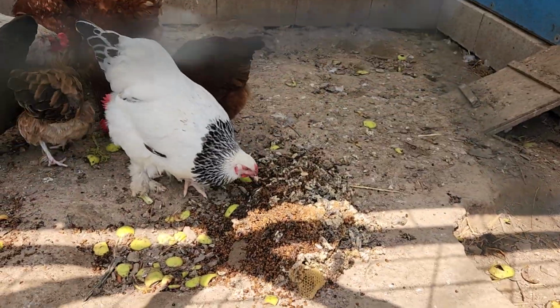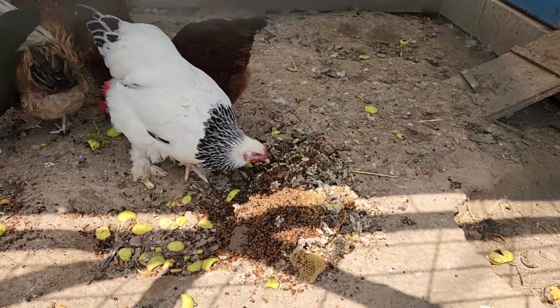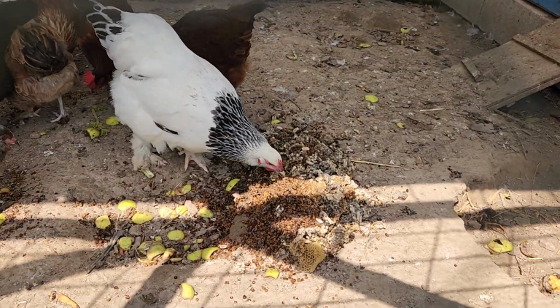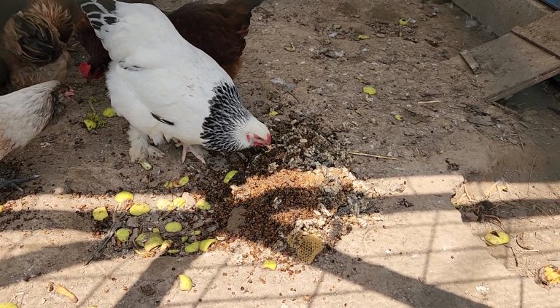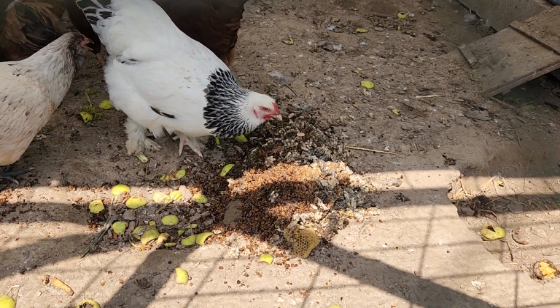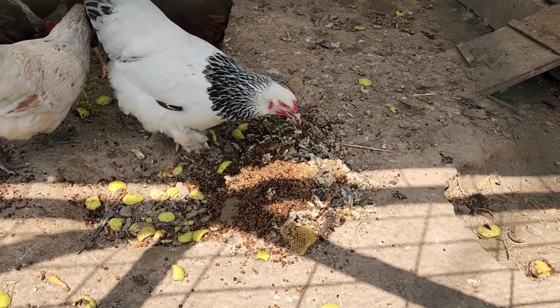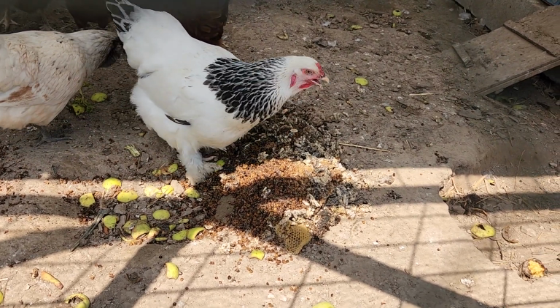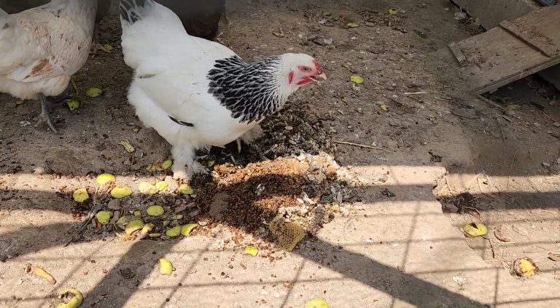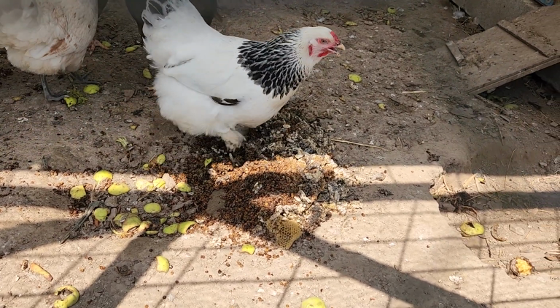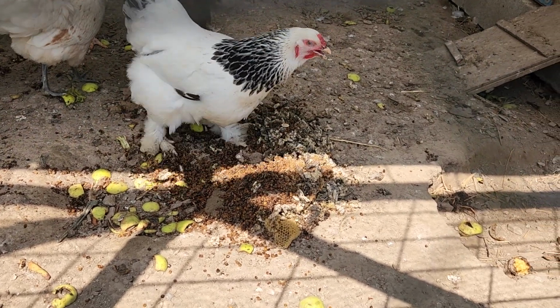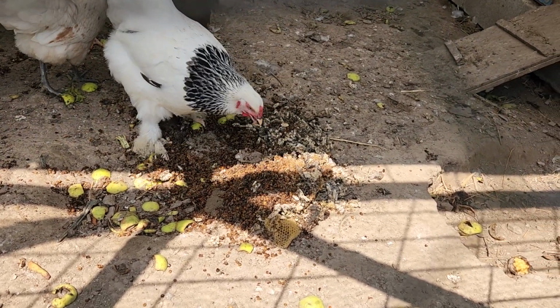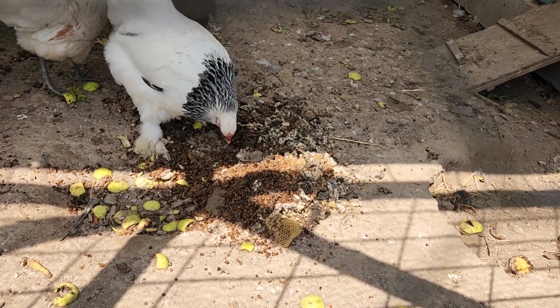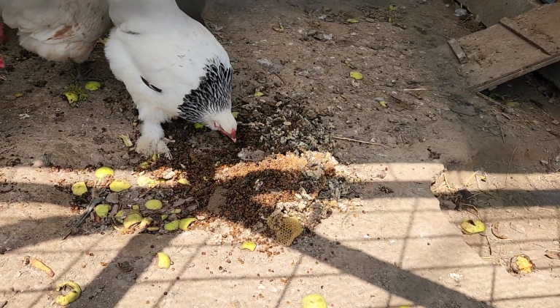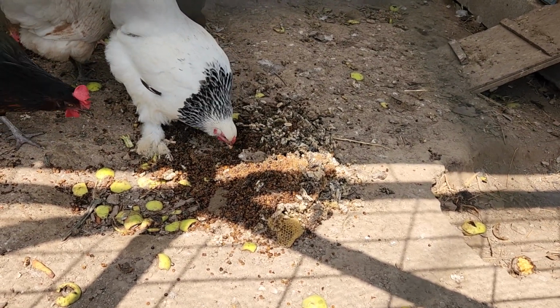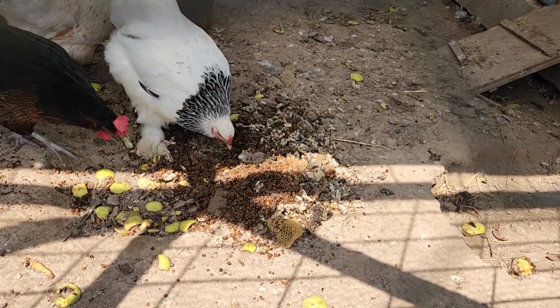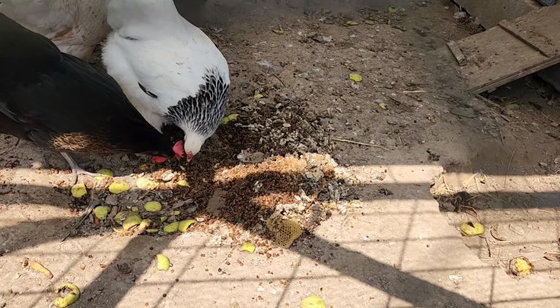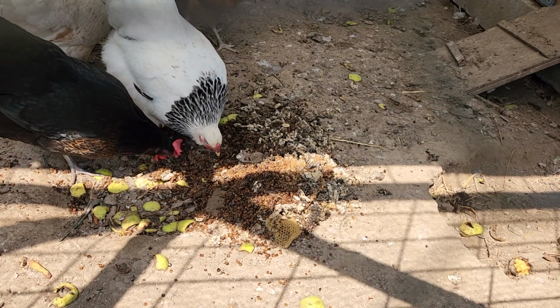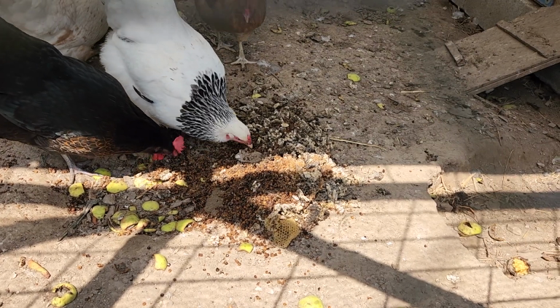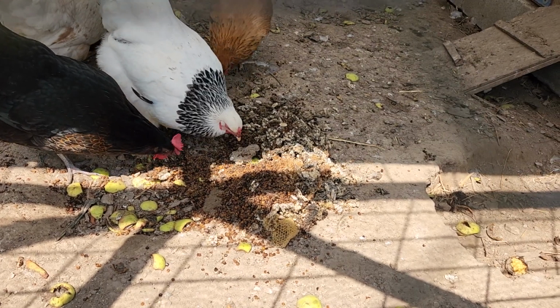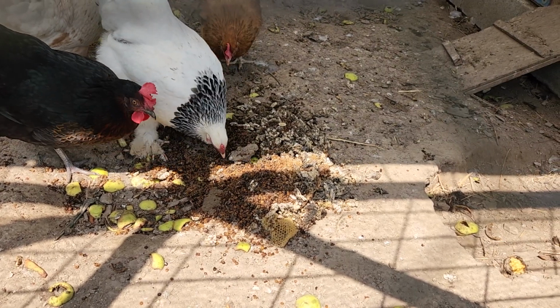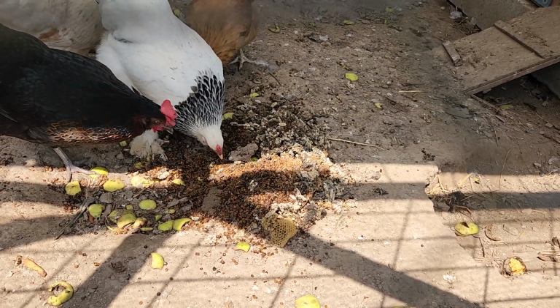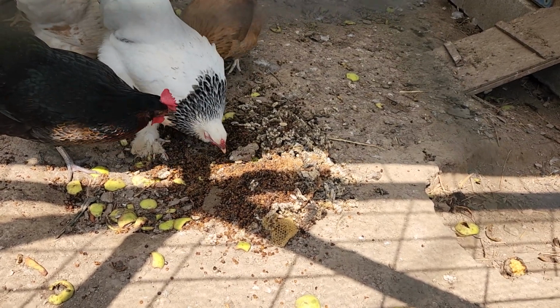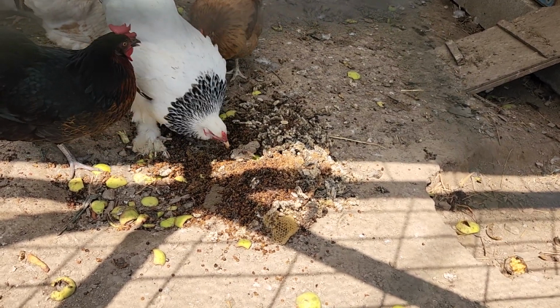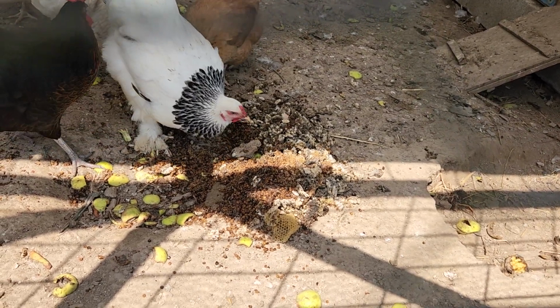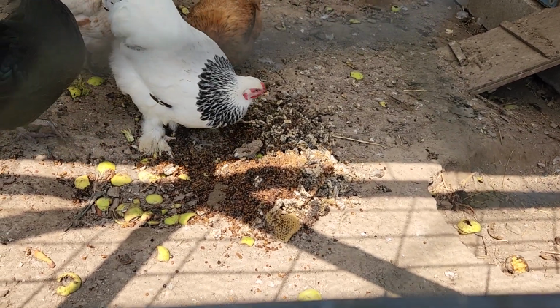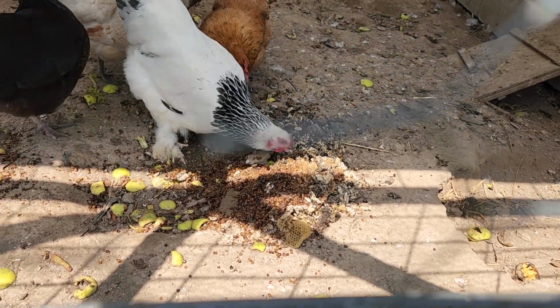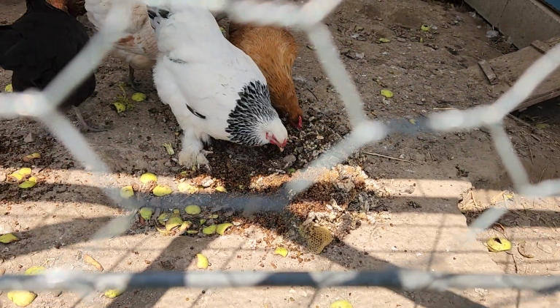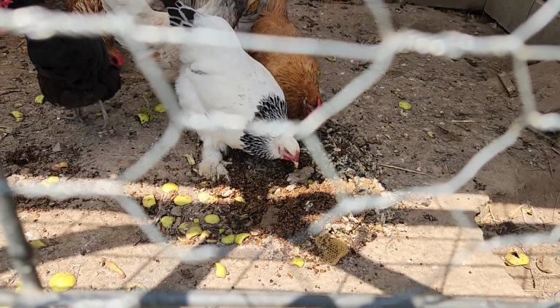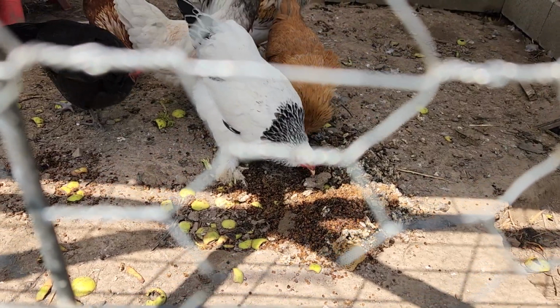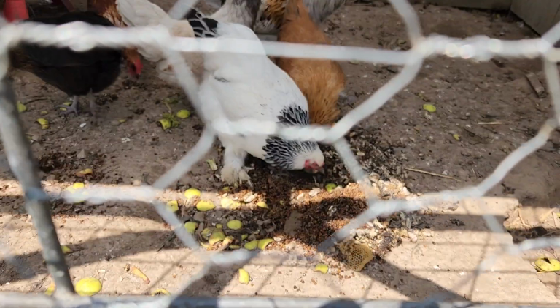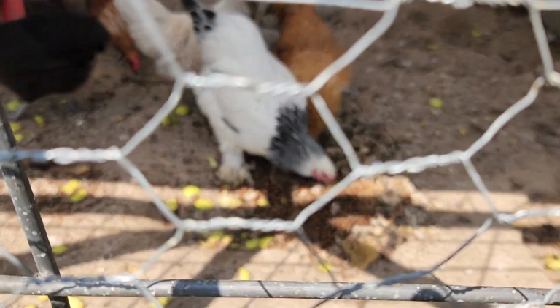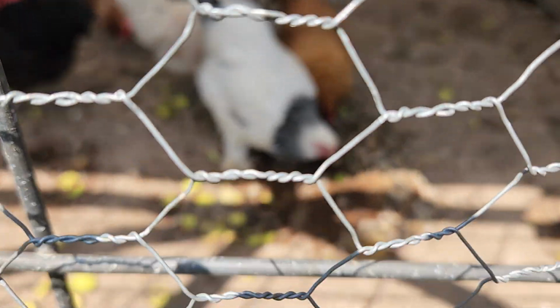That there is the scrapings from those hives. They'll spread it out. There's all kinds of wax moth larva in there. They go to town on them. We got some apple pieces.